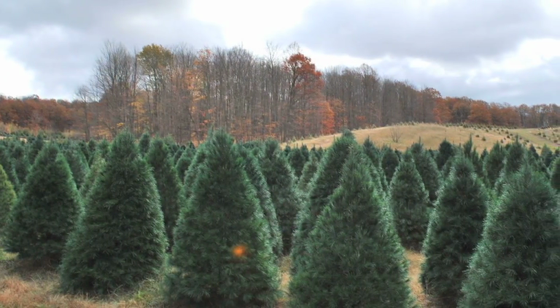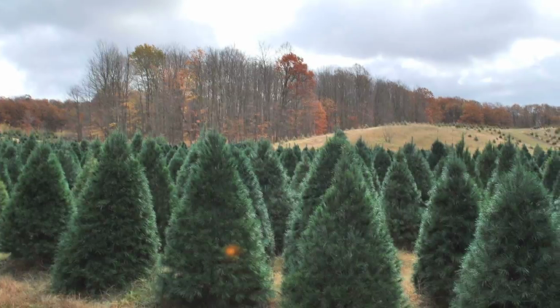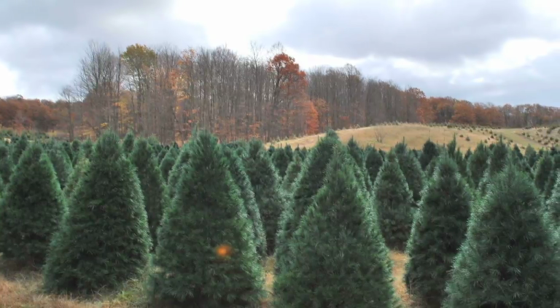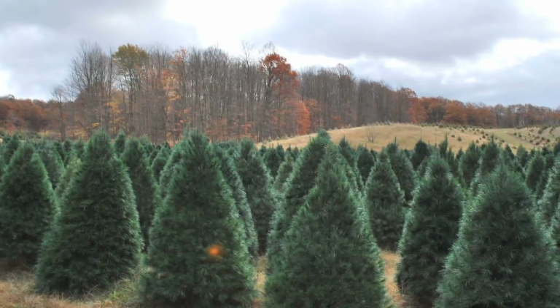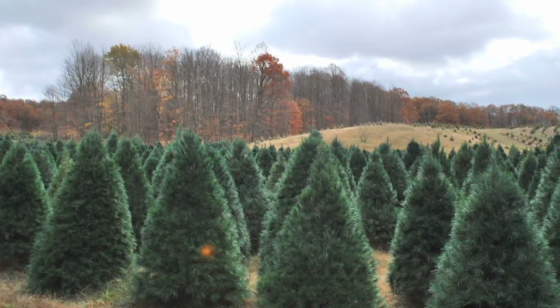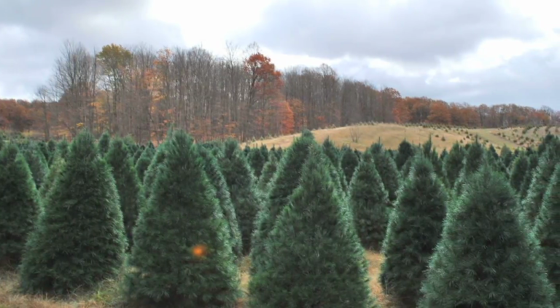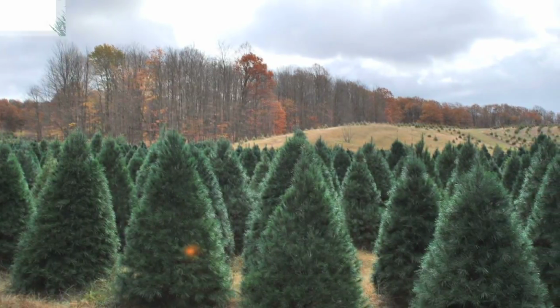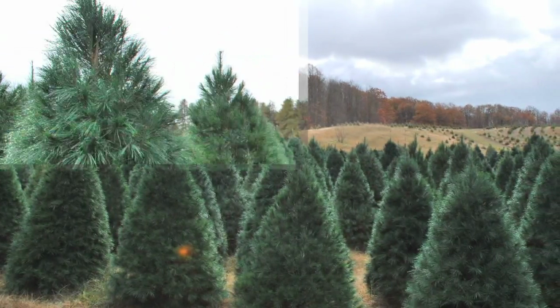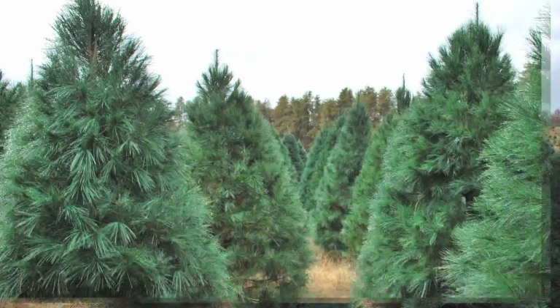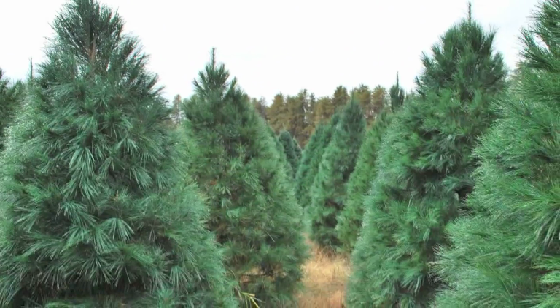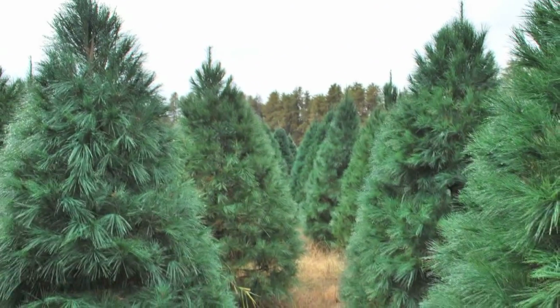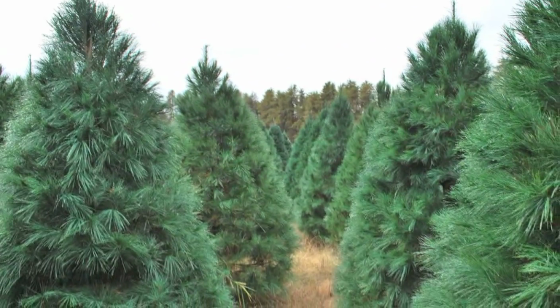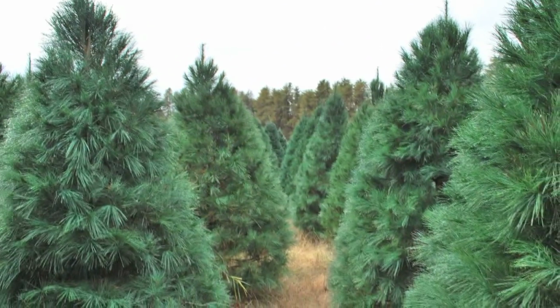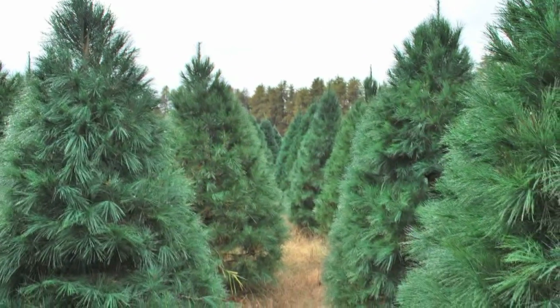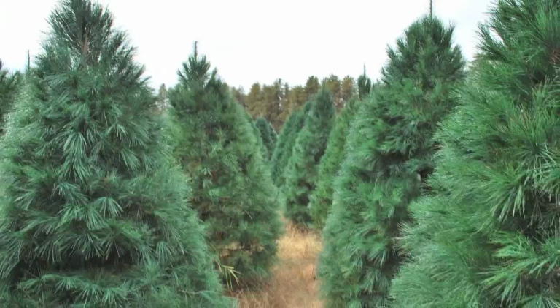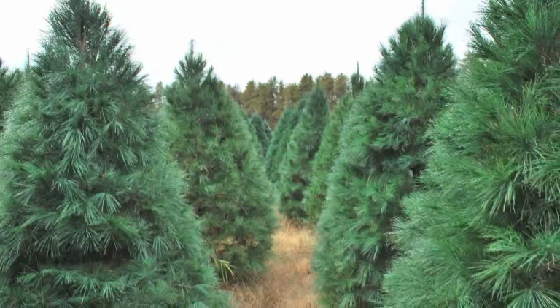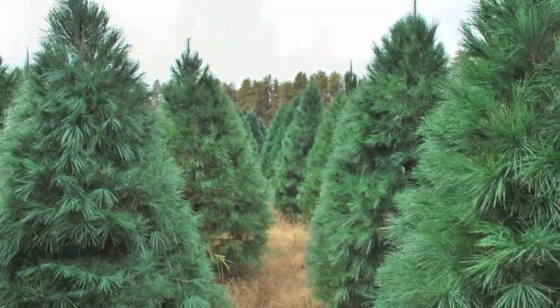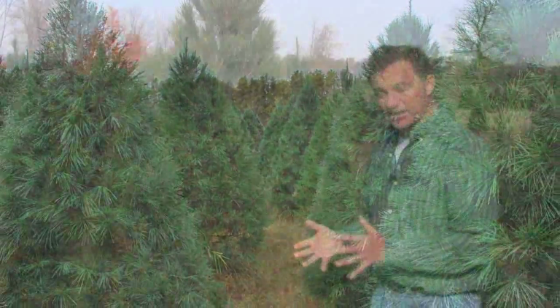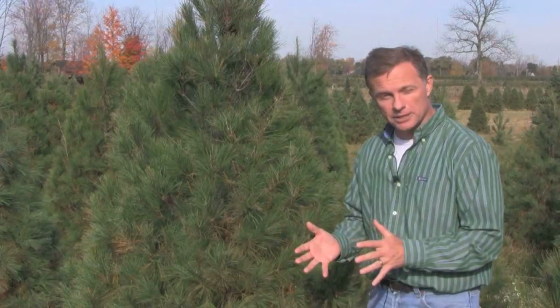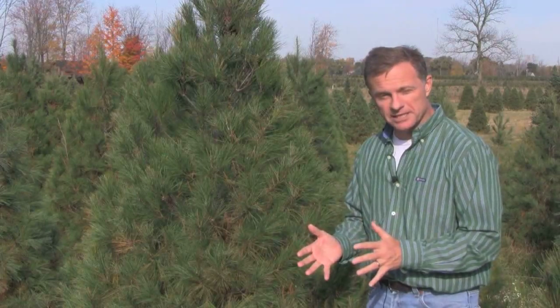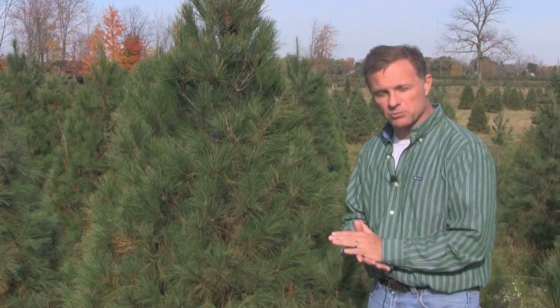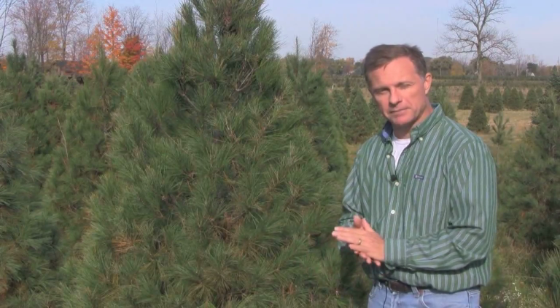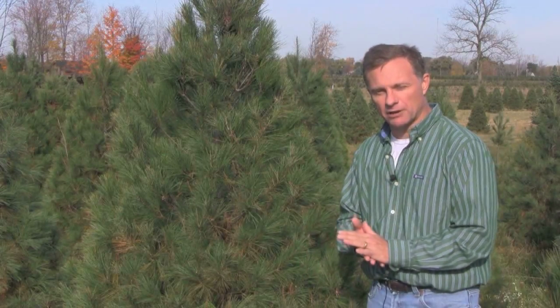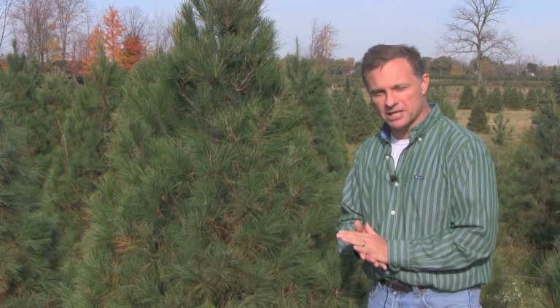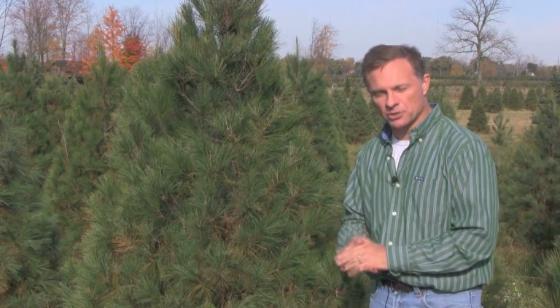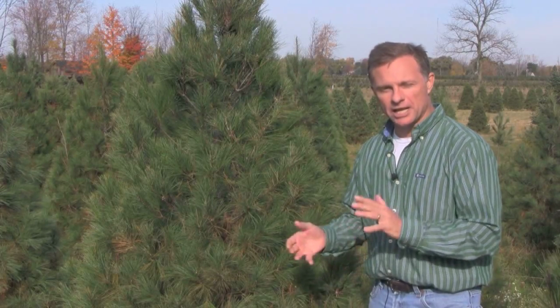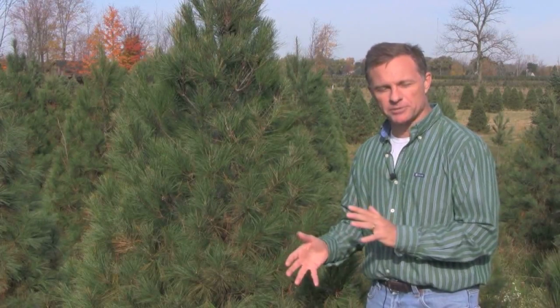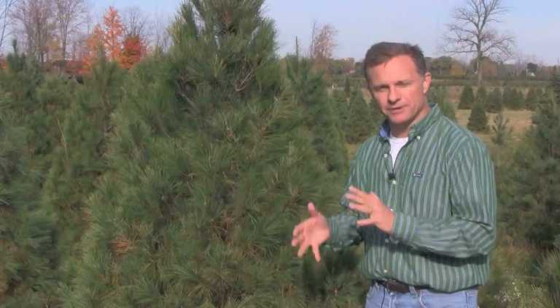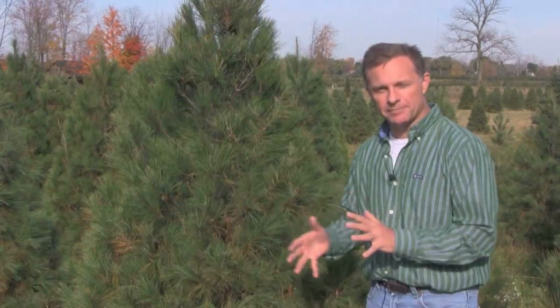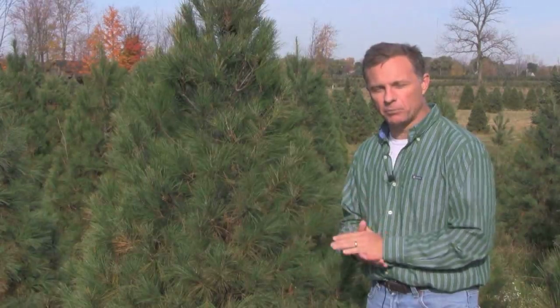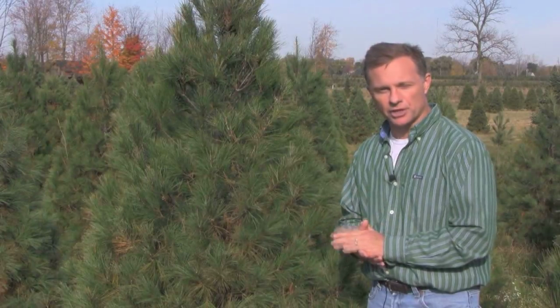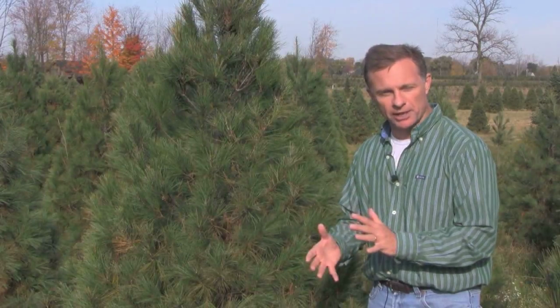Eastern White Pine is pretty good in terms of site requirements, not as demanding as some of our true firs would be. It's a fast growing species, so this is one we need to pay careful attention to in terms of keeping up with shearing.